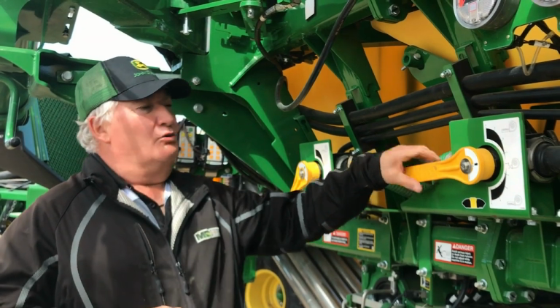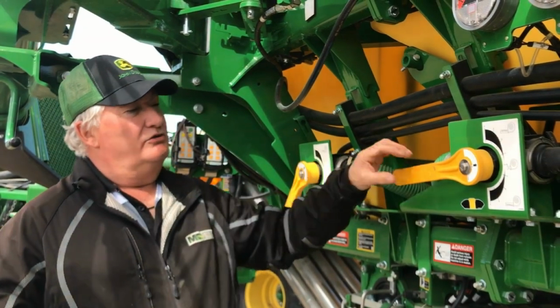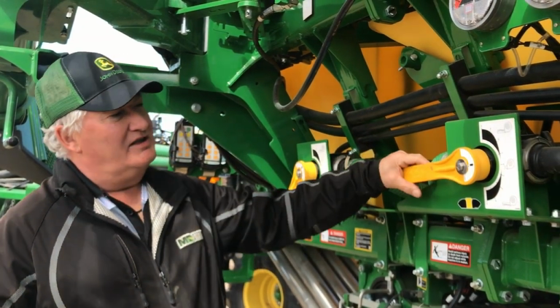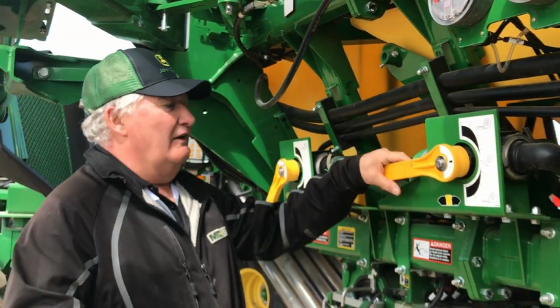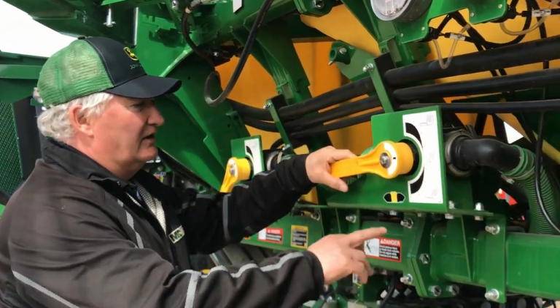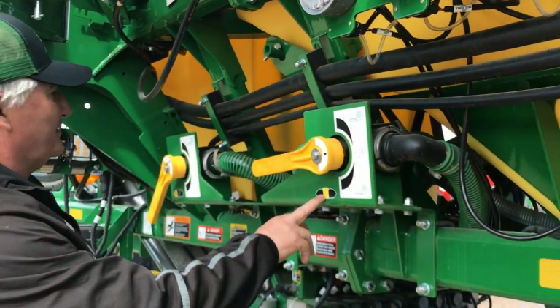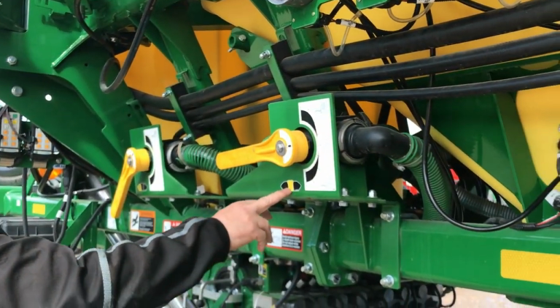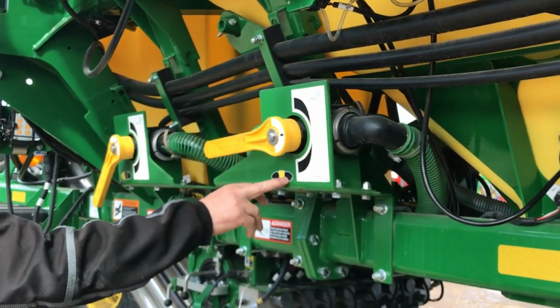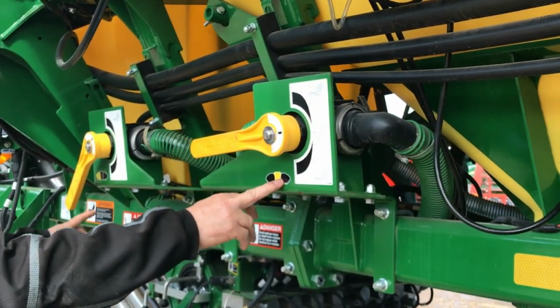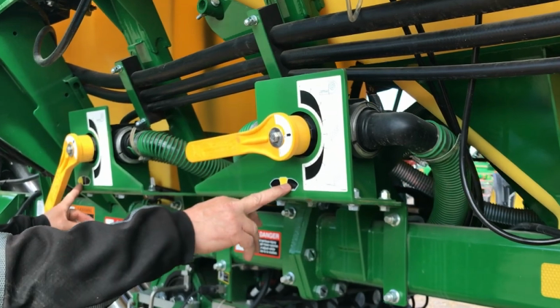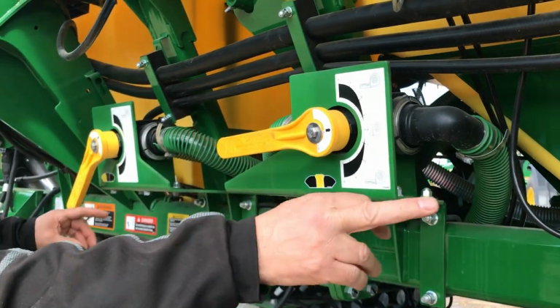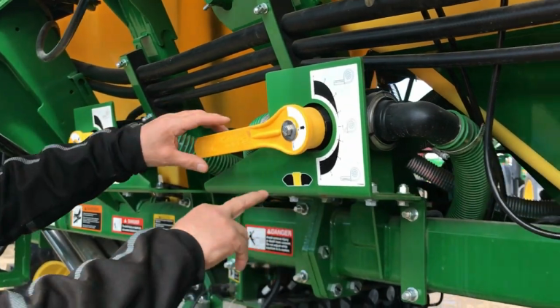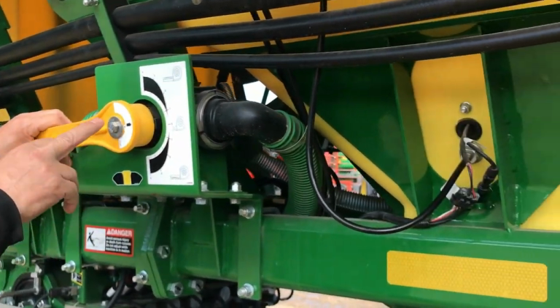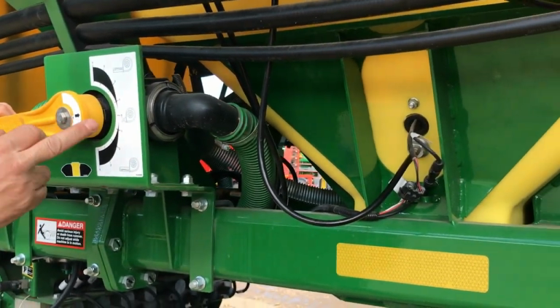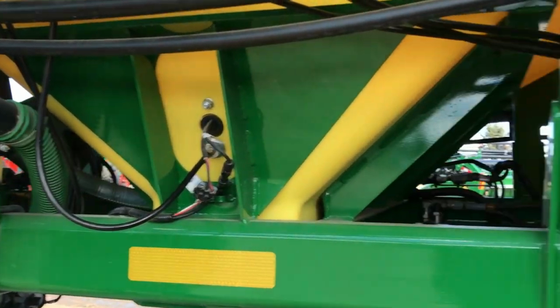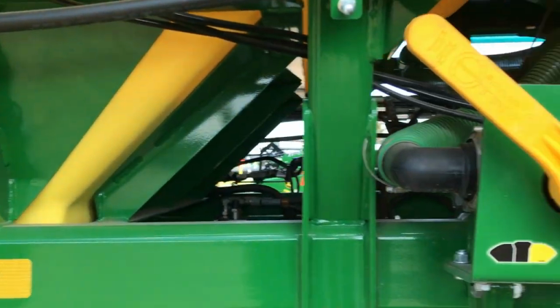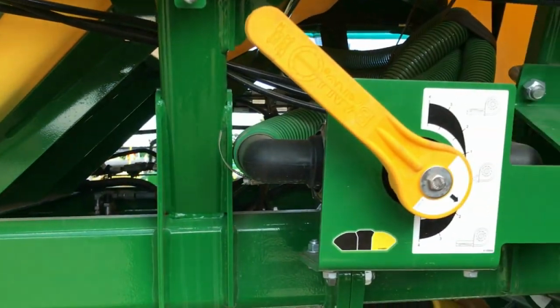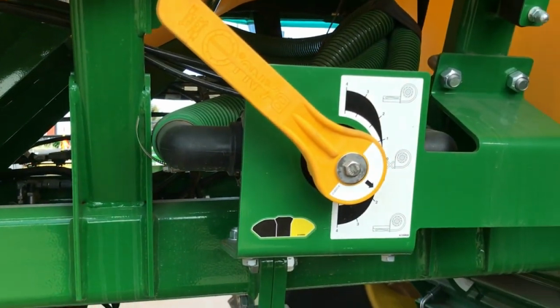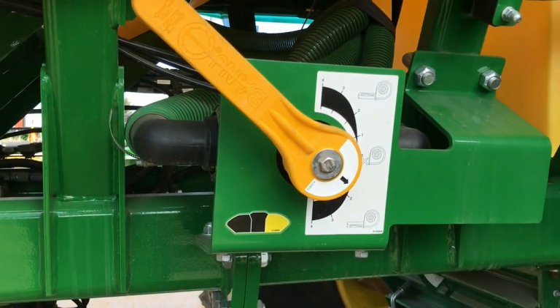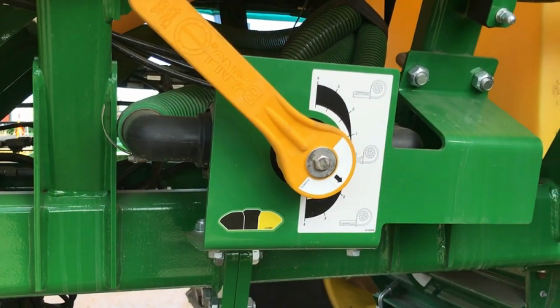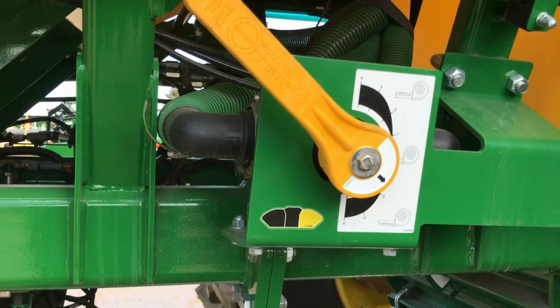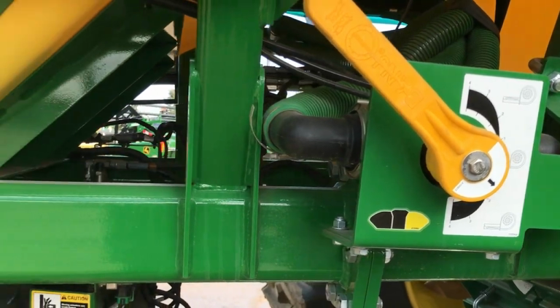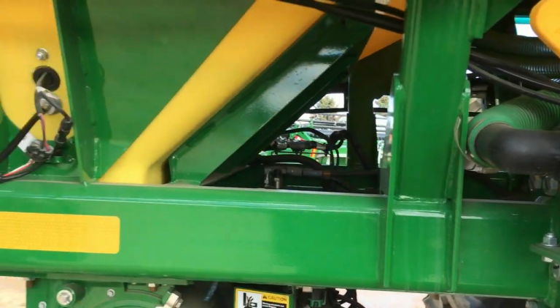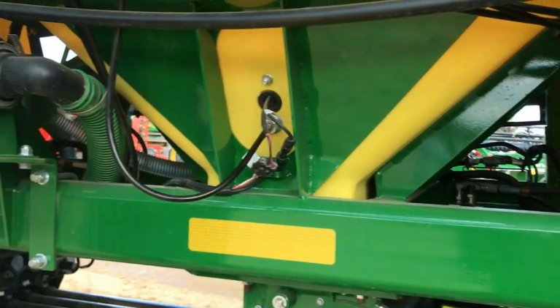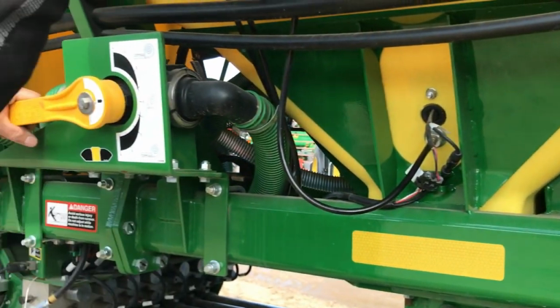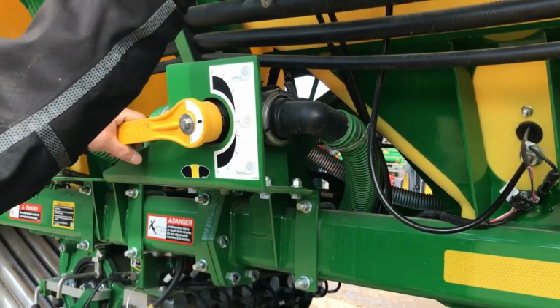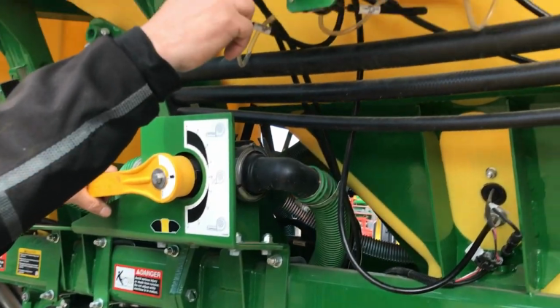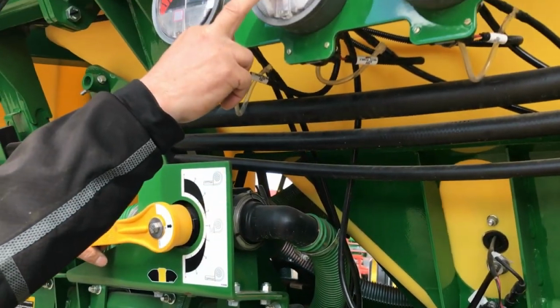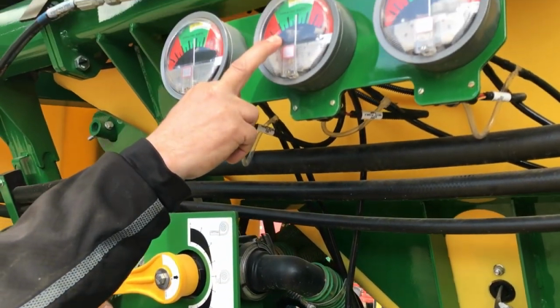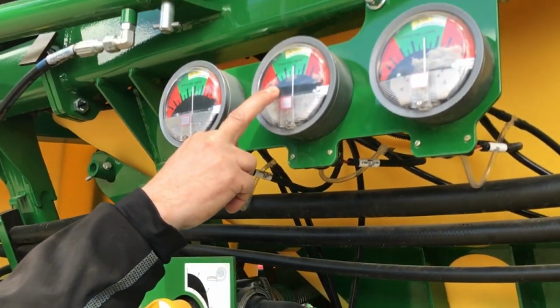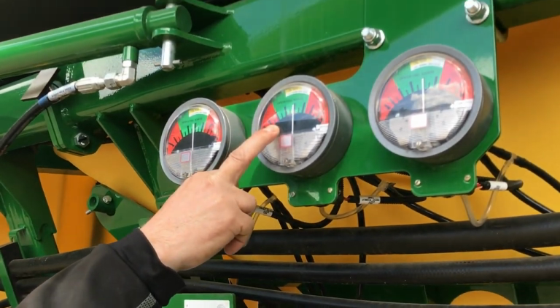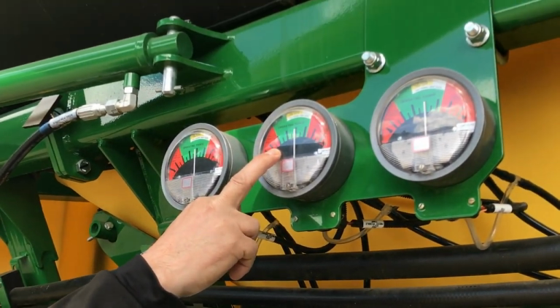Looking at this, this is the center tank here. They've got indicators on there so you know which is which tank. But basically, looking at the three levers, it's quite easy to see as well. We have a tank pressurization gauge for each tank.